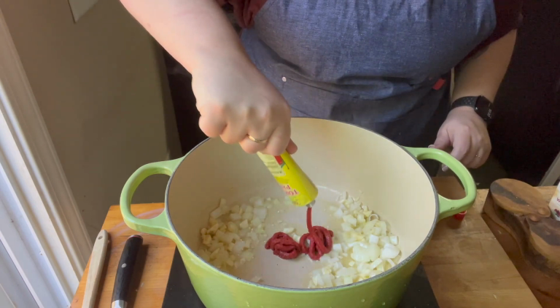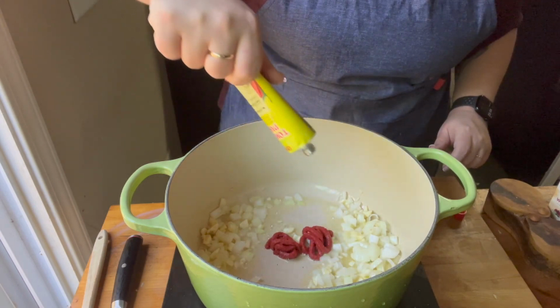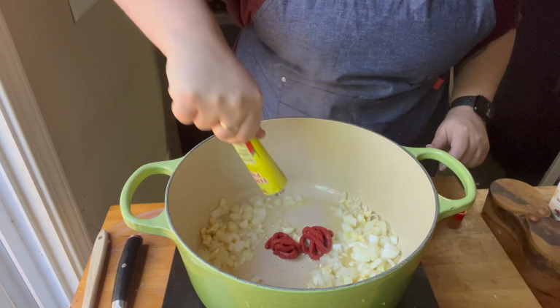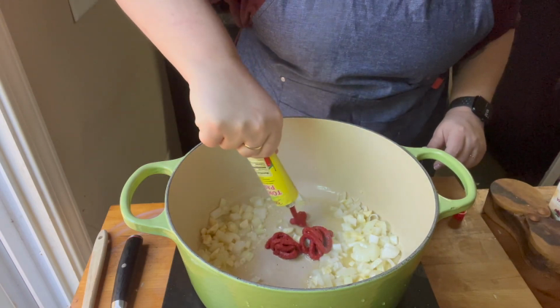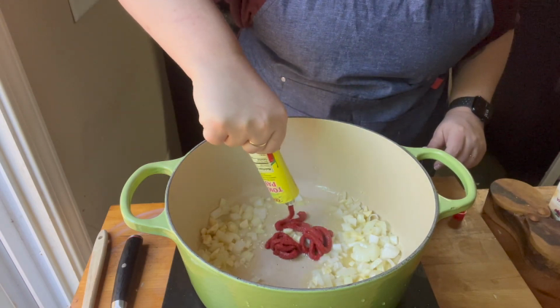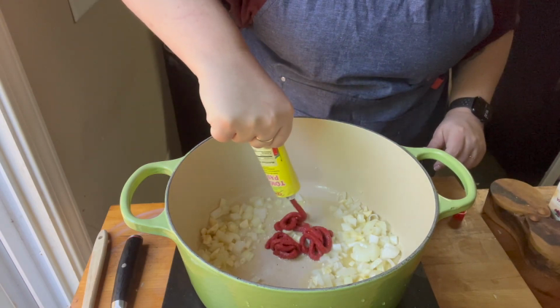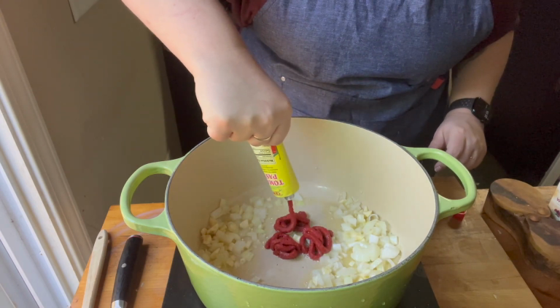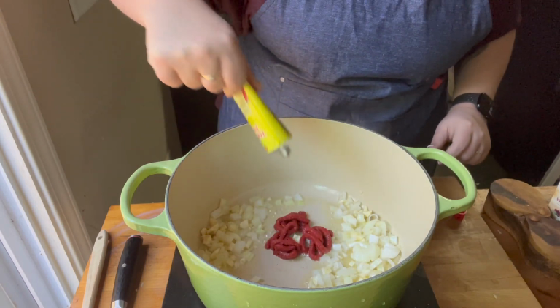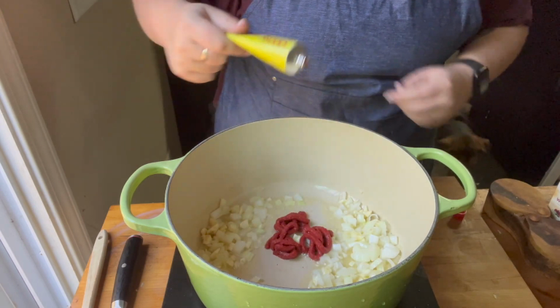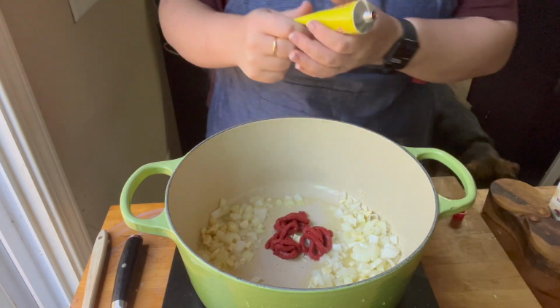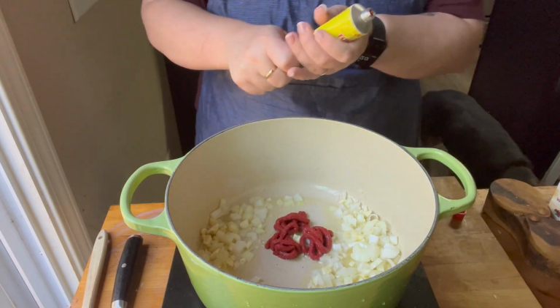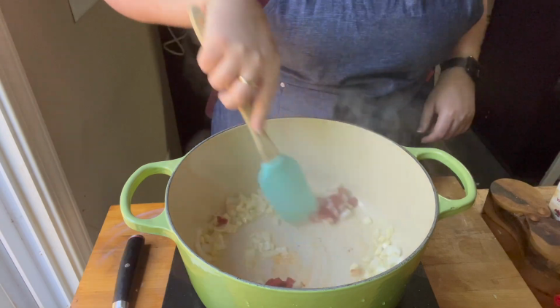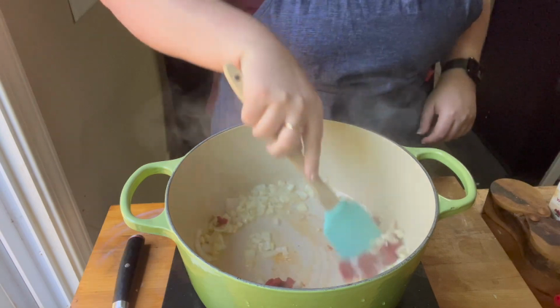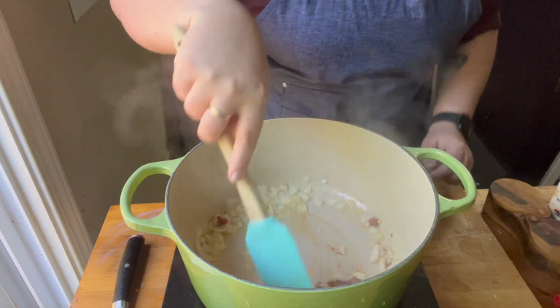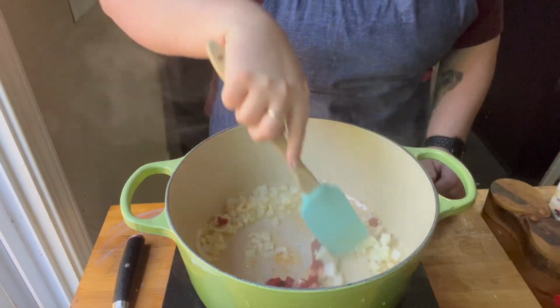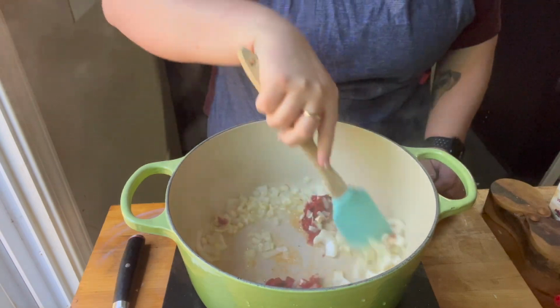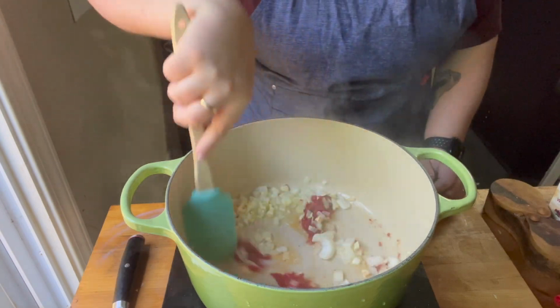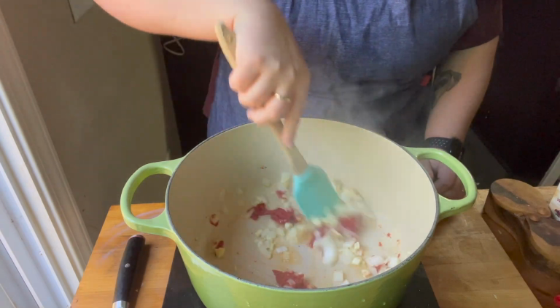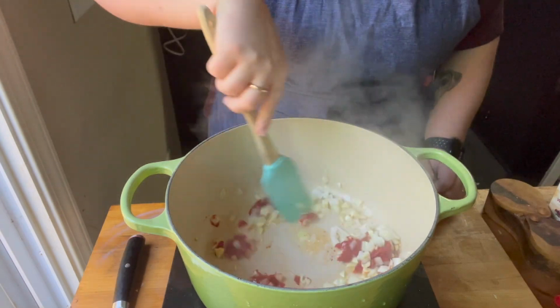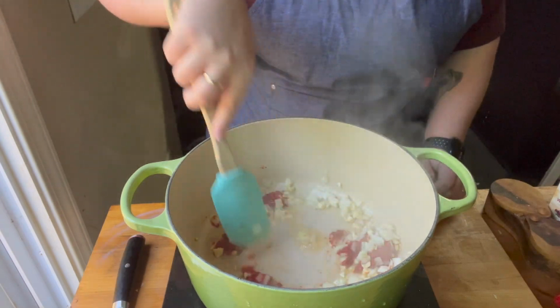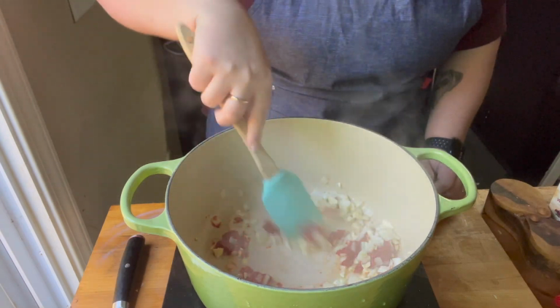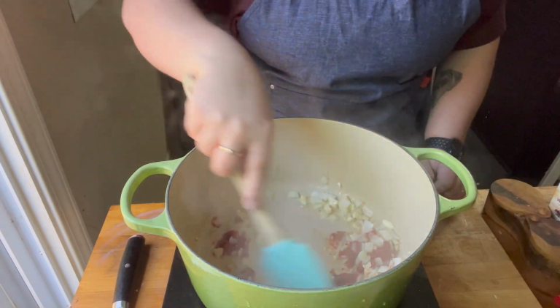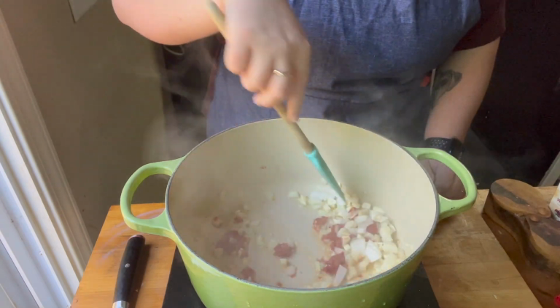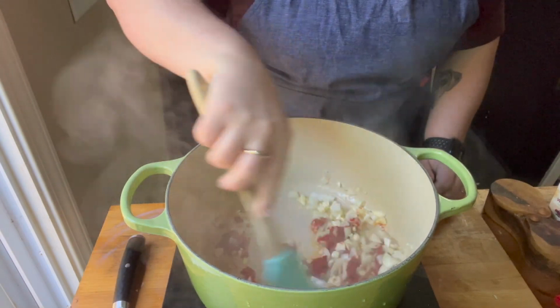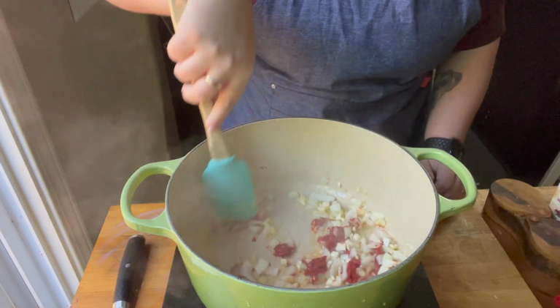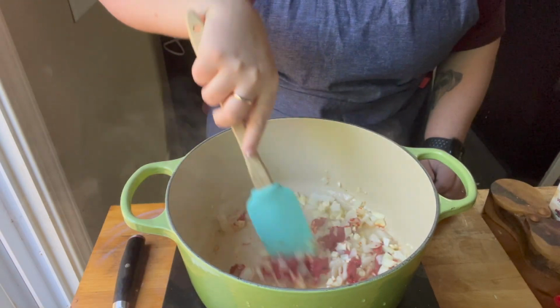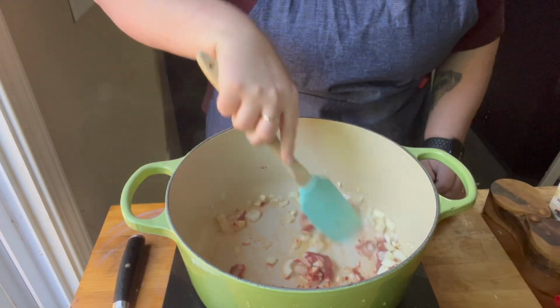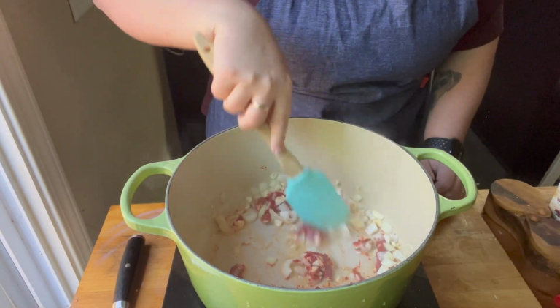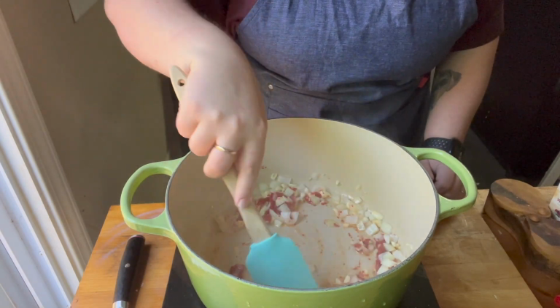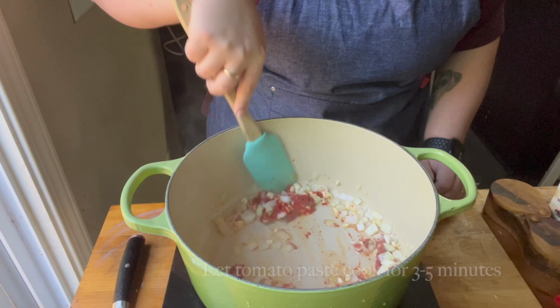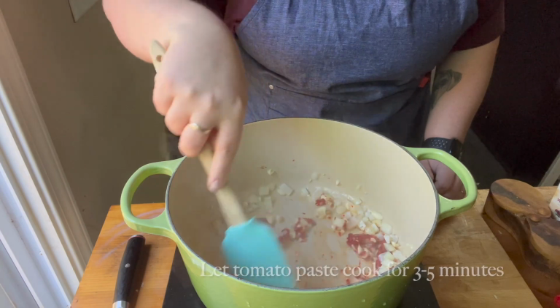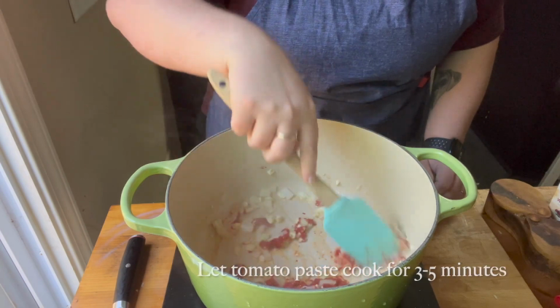I added some garlic and some onion, and then I added about three tablespoons of tomato paste. And this is one of the secrets that makes tomato soup good.